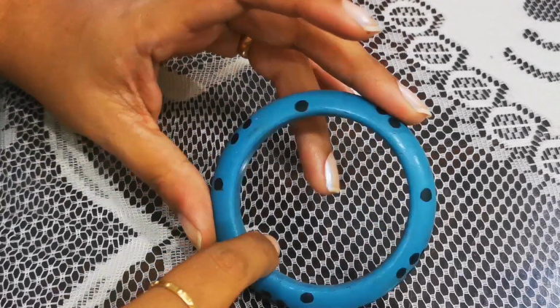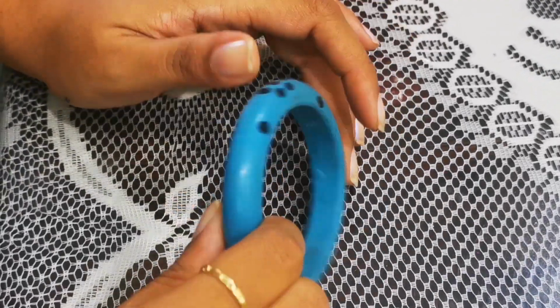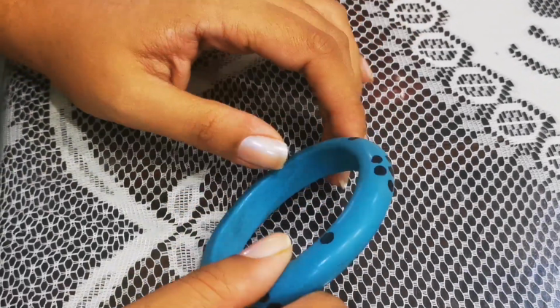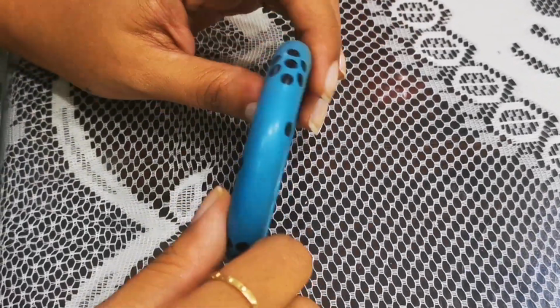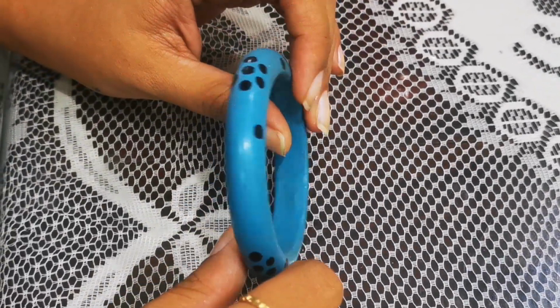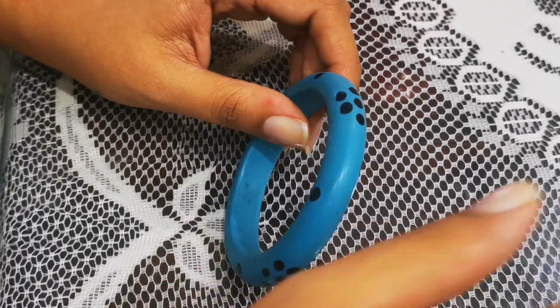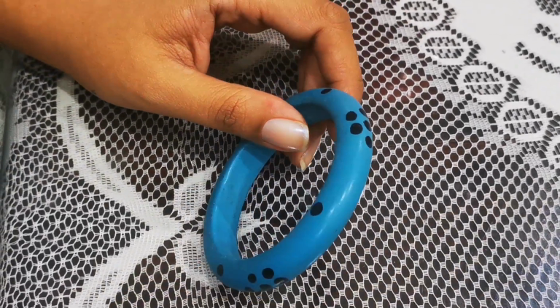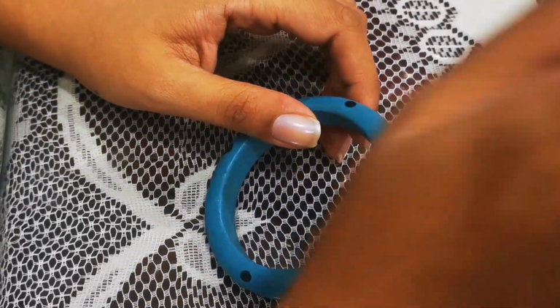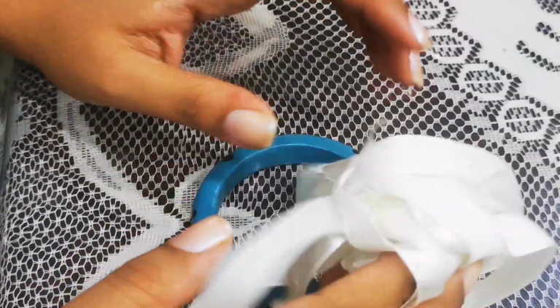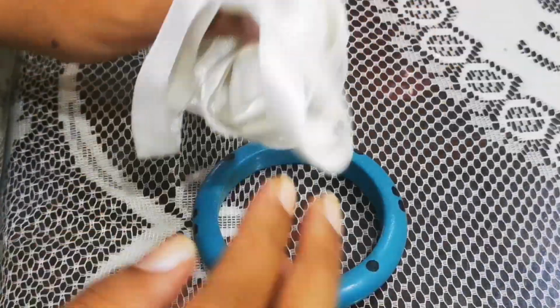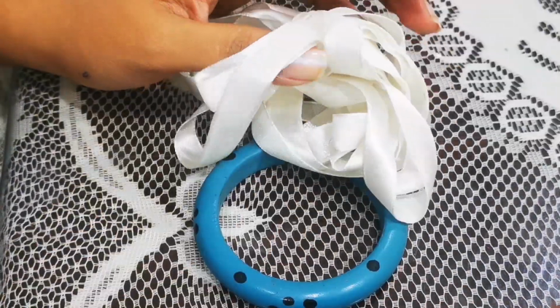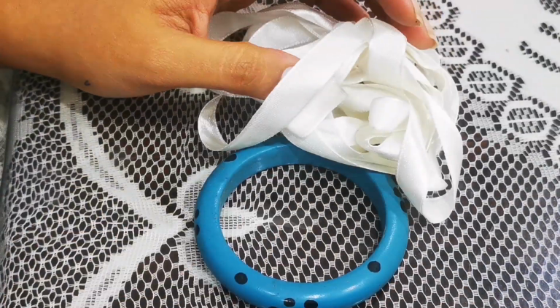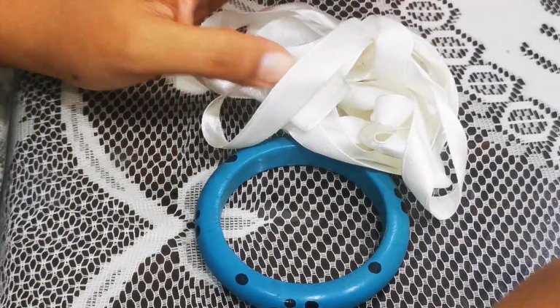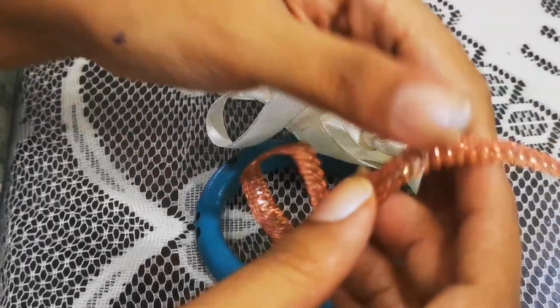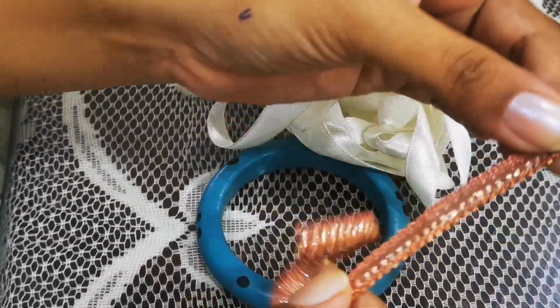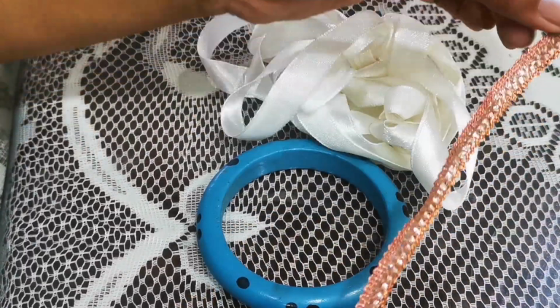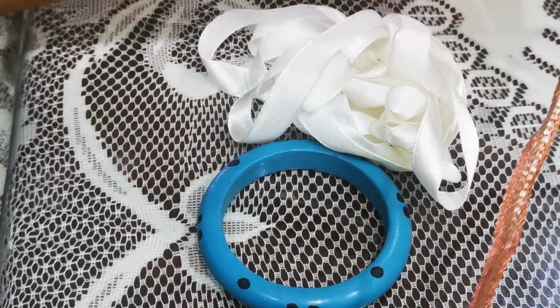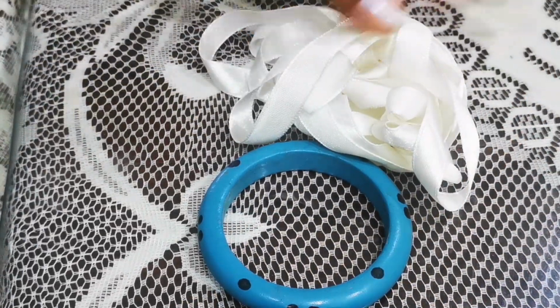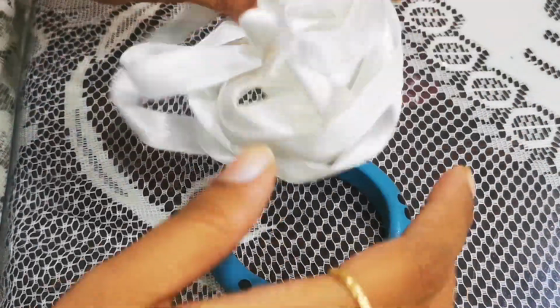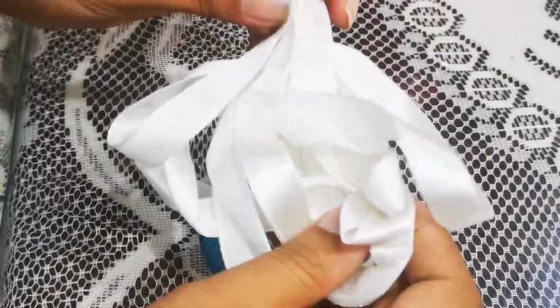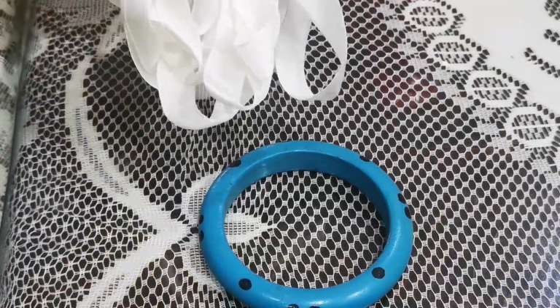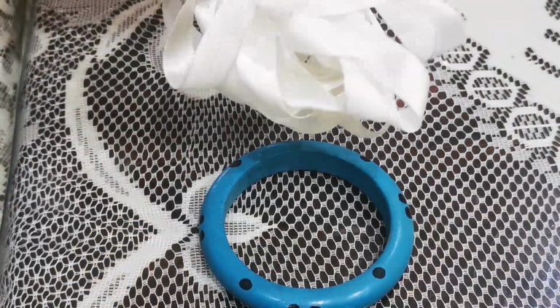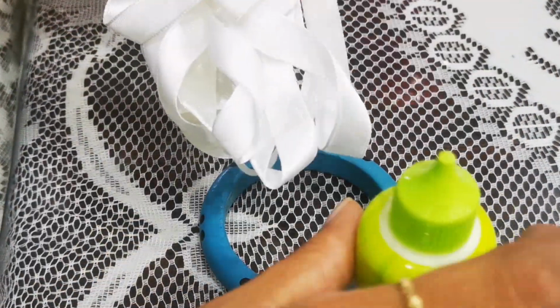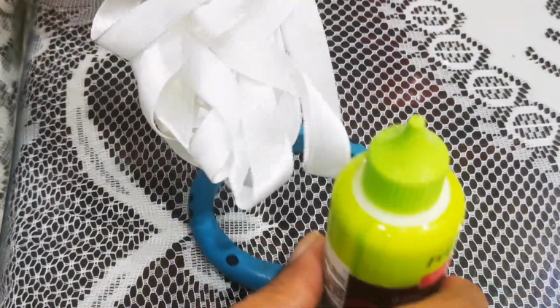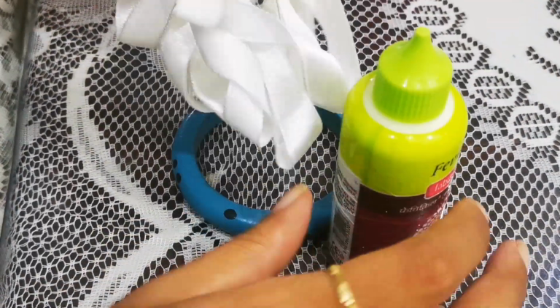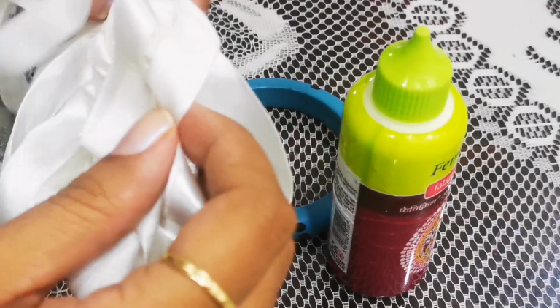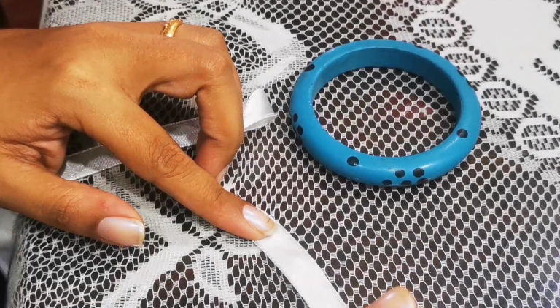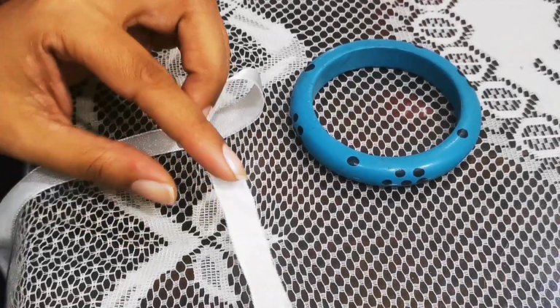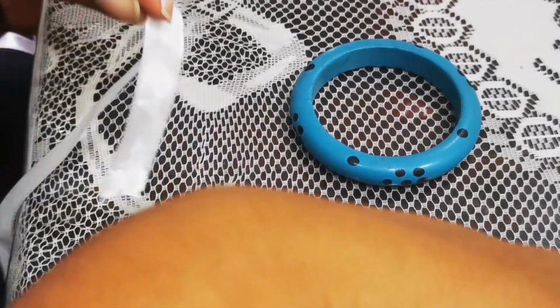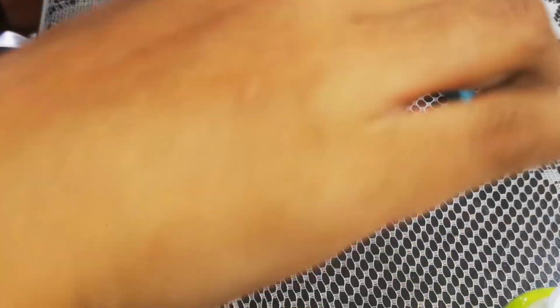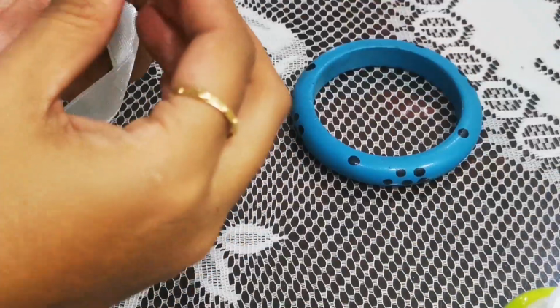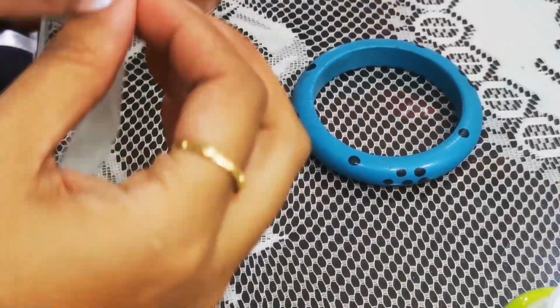Today I'm going to make something interesting with this old bangle for Onam. I have taken white ribbon and on top I'll be using this shining one. All I need is glue, and let's begin.